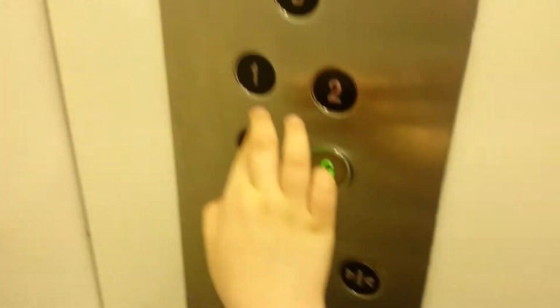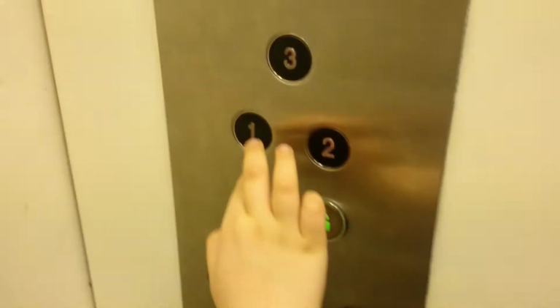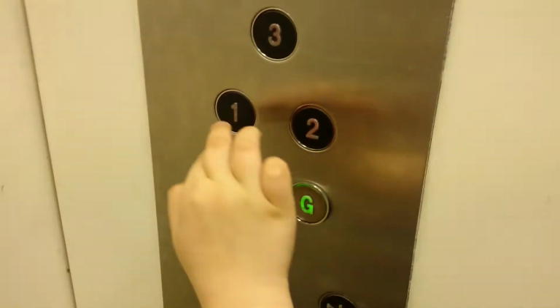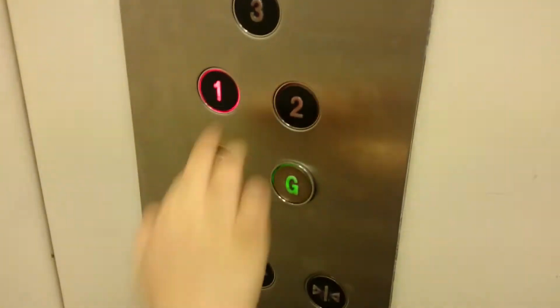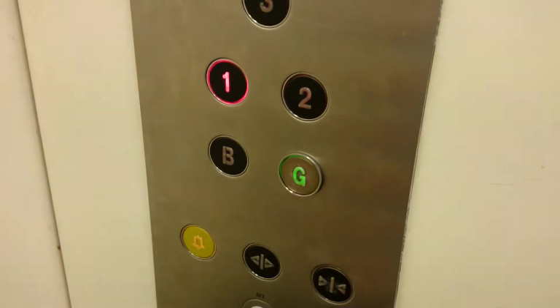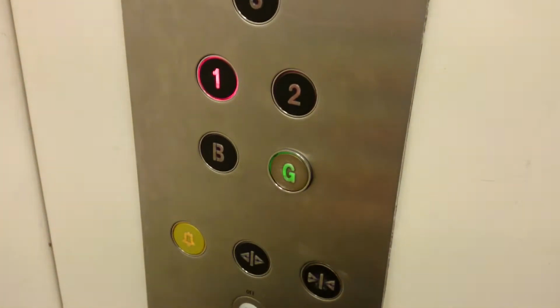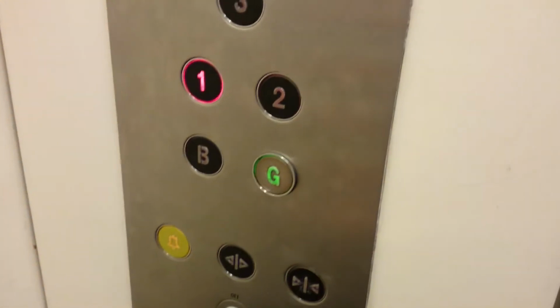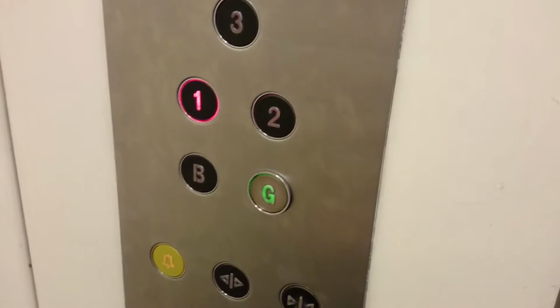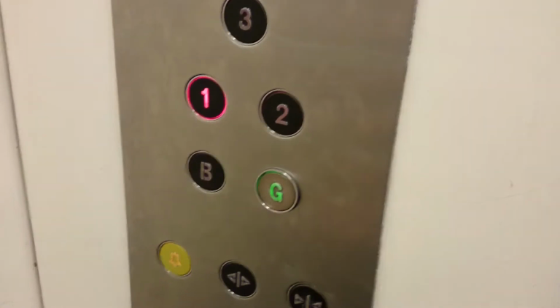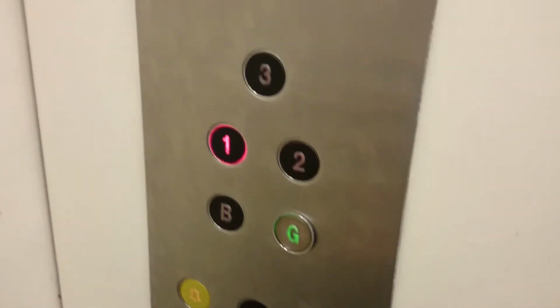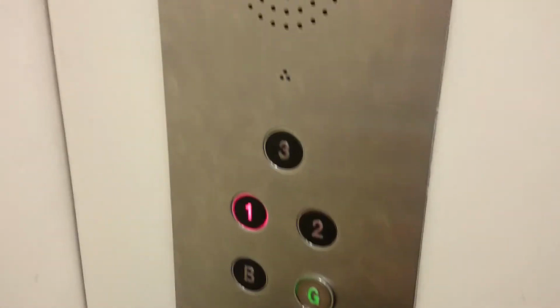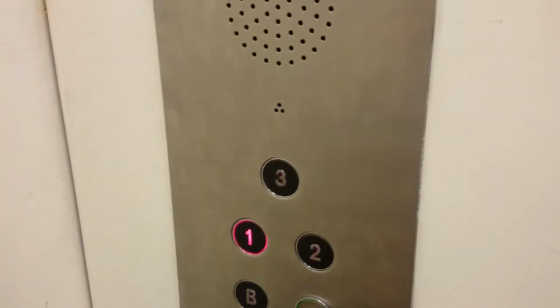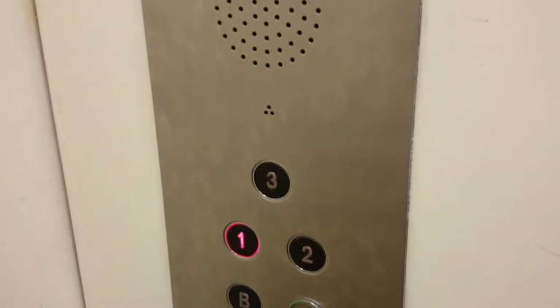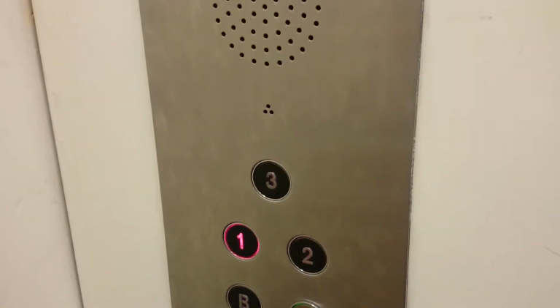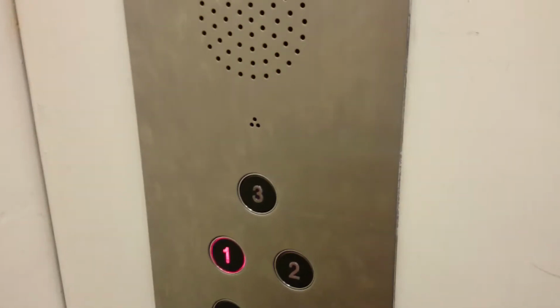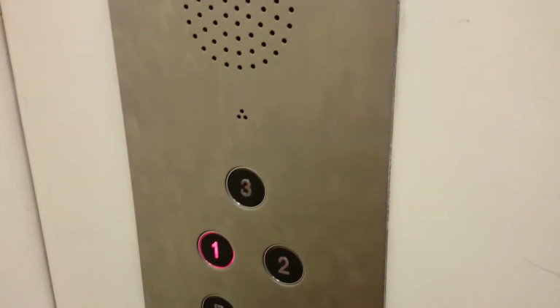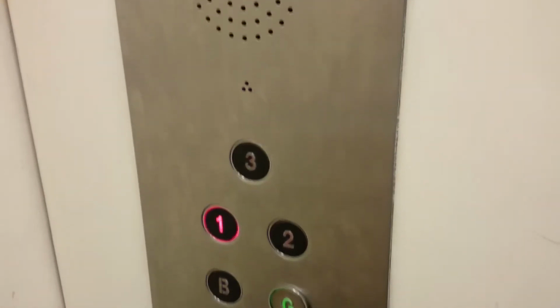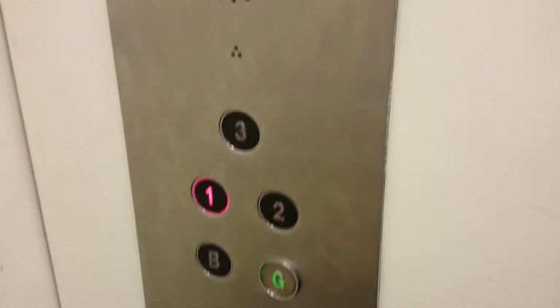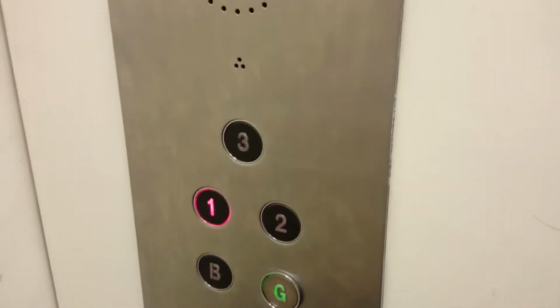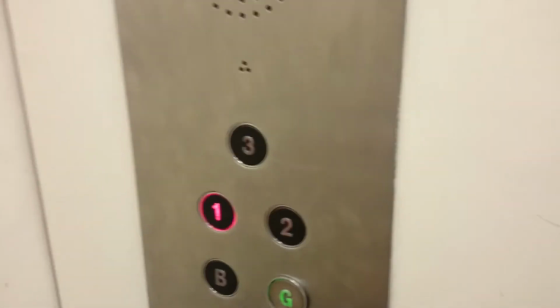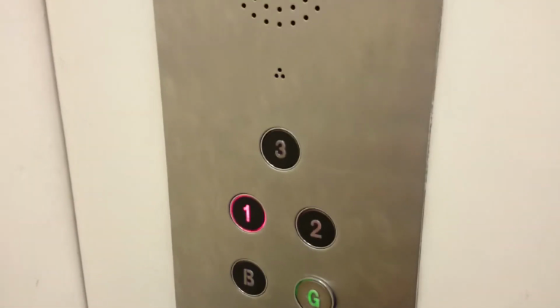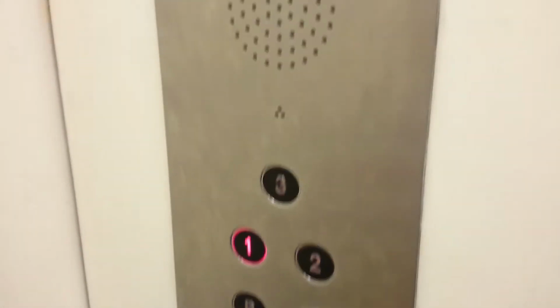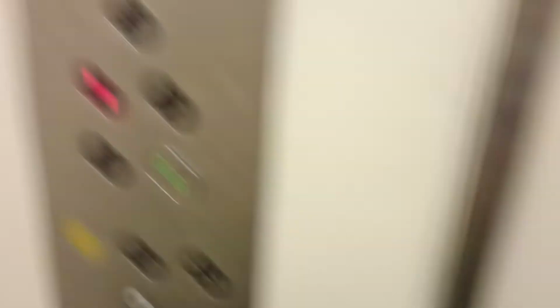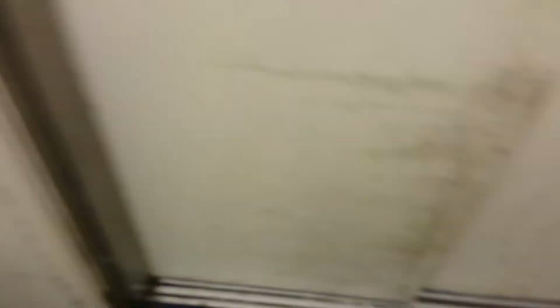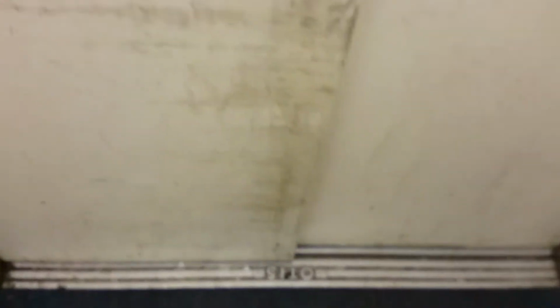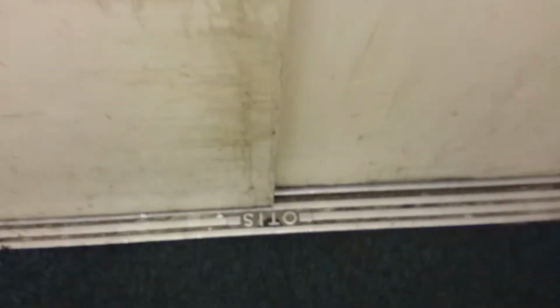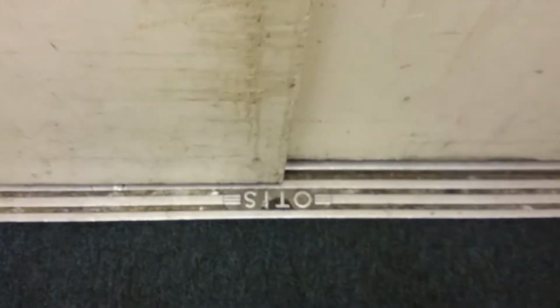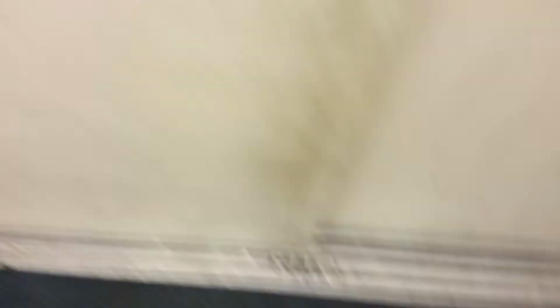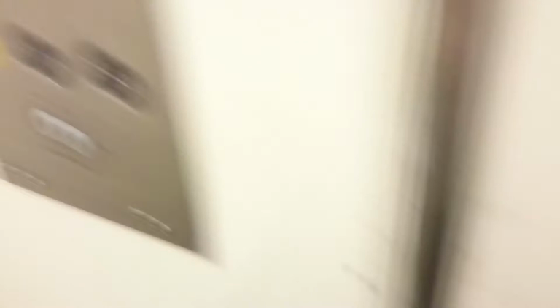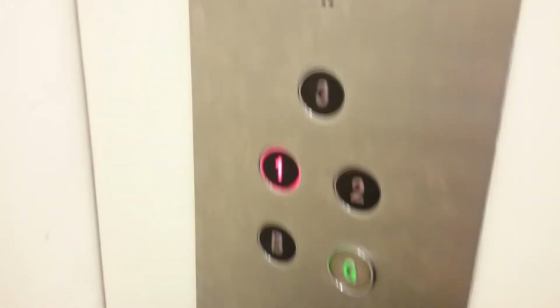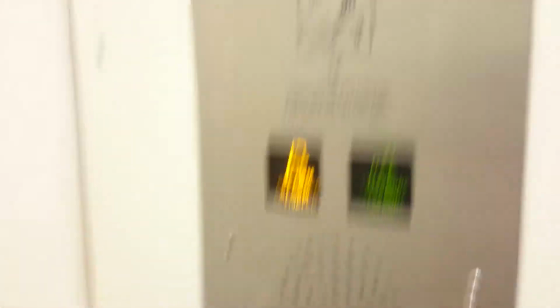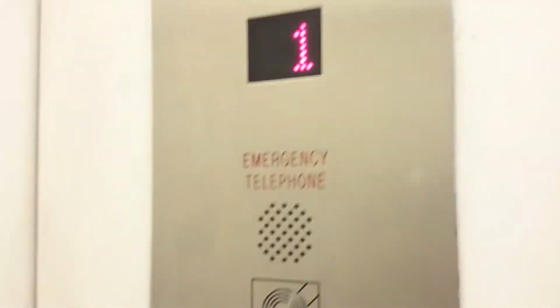We're going back down to one. And we will go up to one. Oh, it's going downwards. It's going up first anyway. It's a very nice old Otis. I'm not sure what's going on... First floor.